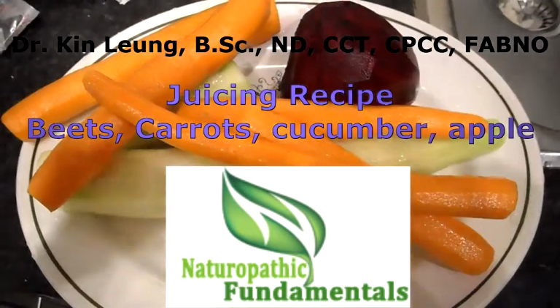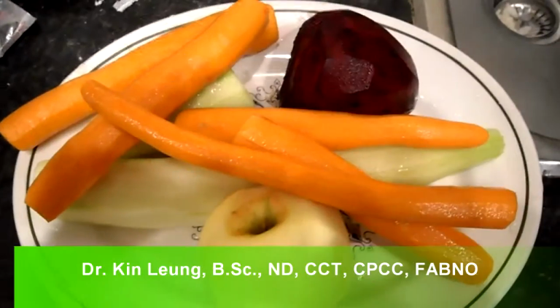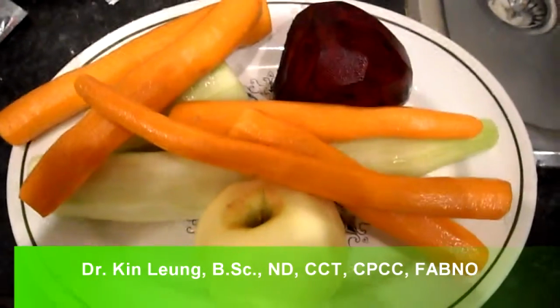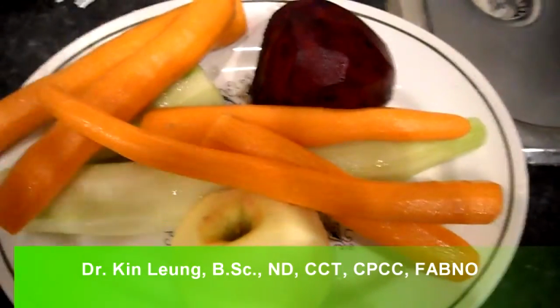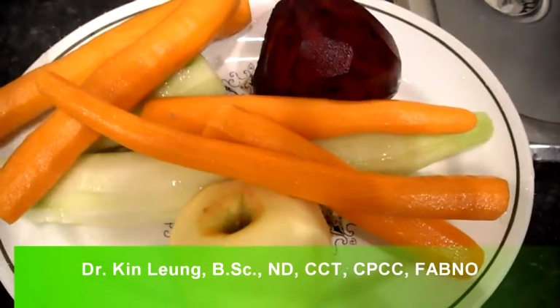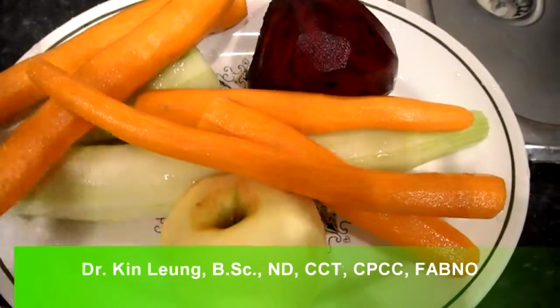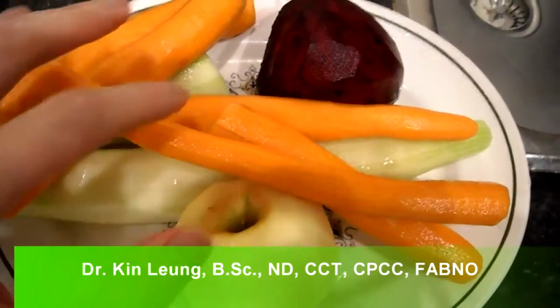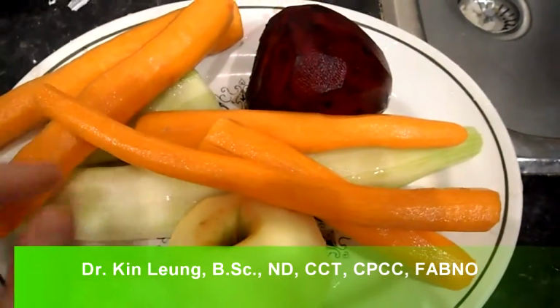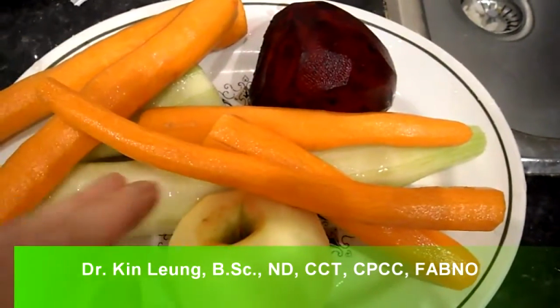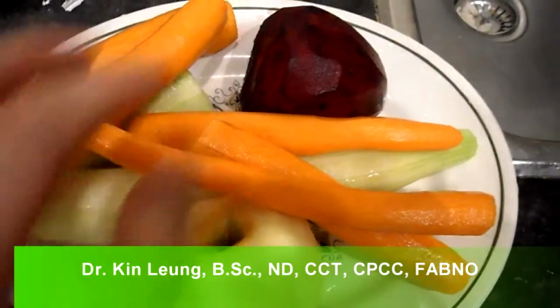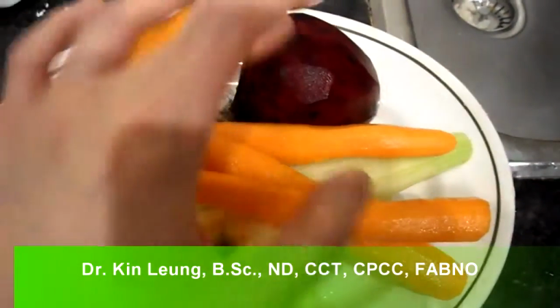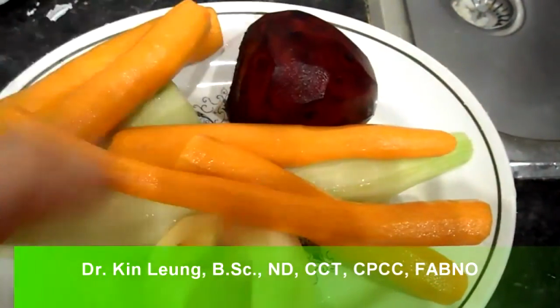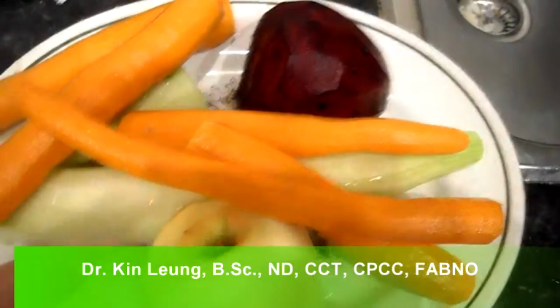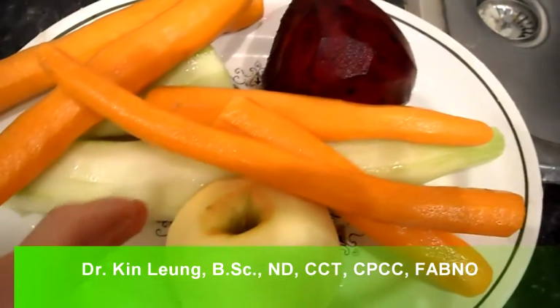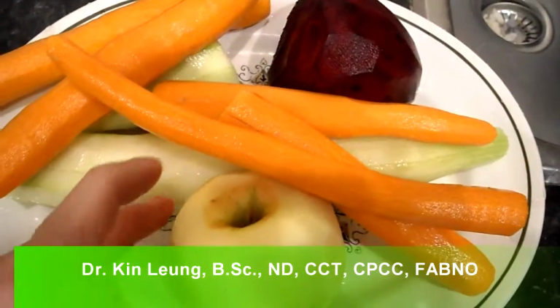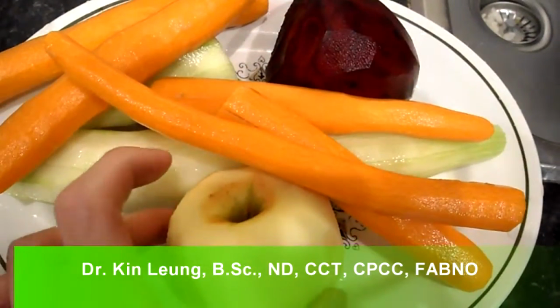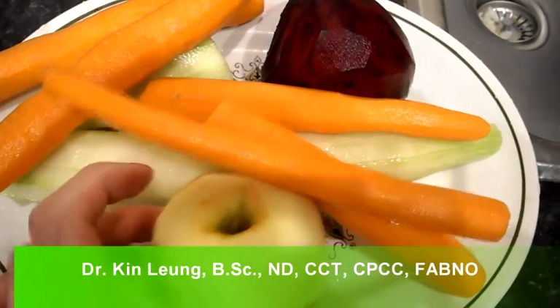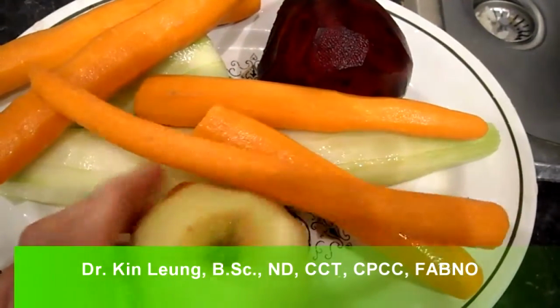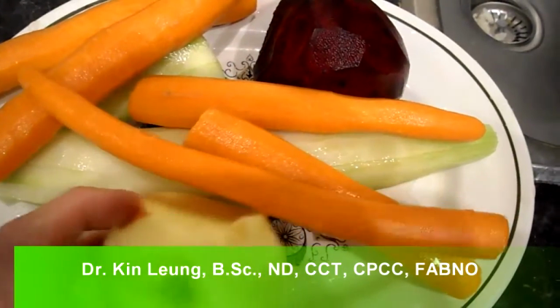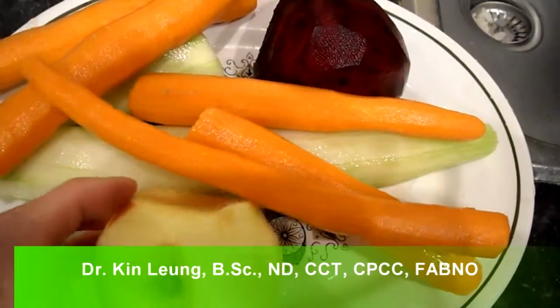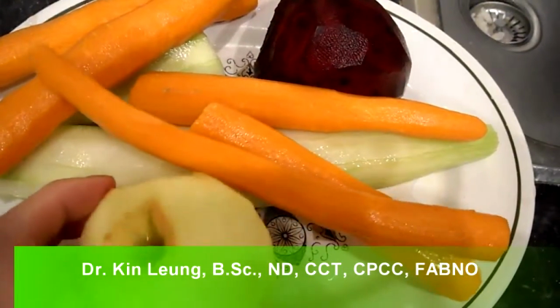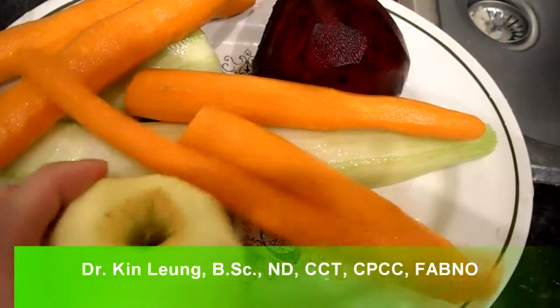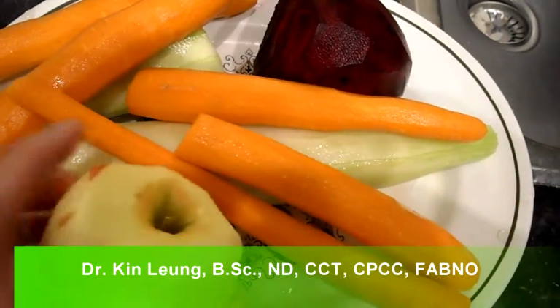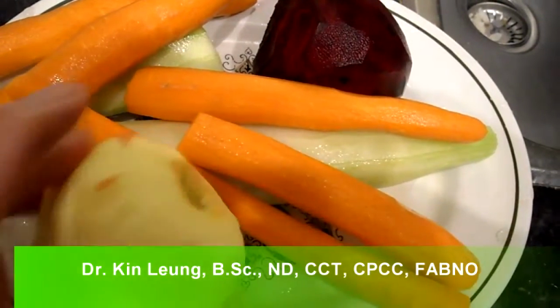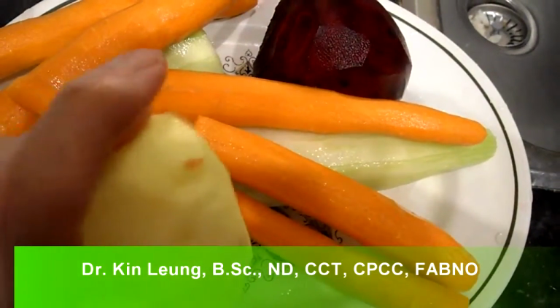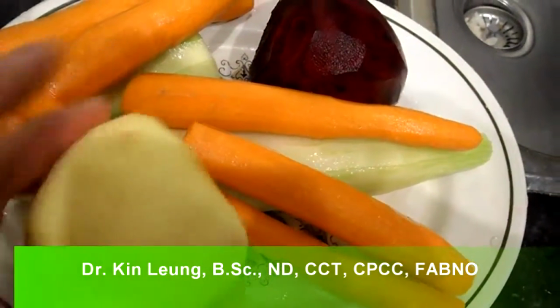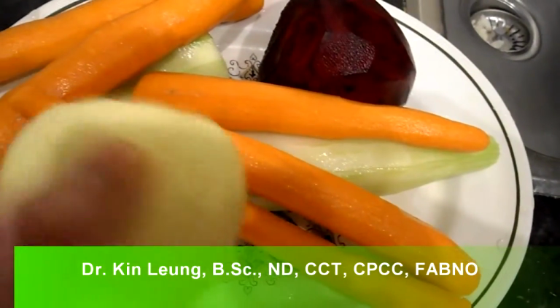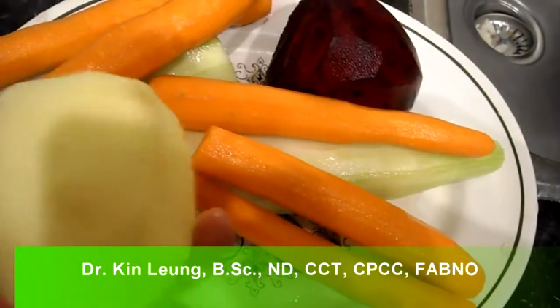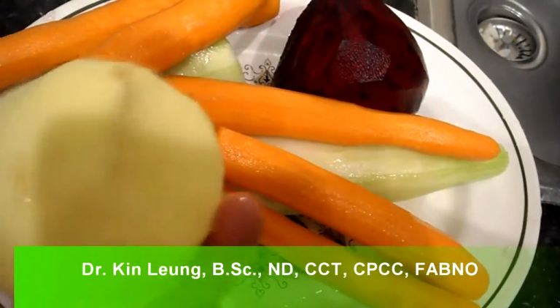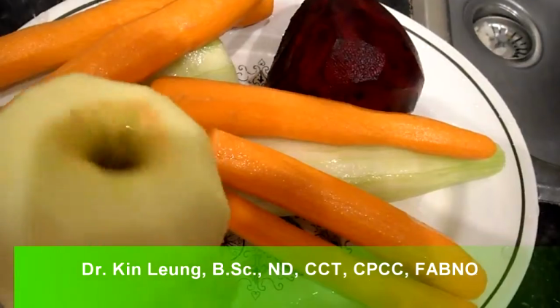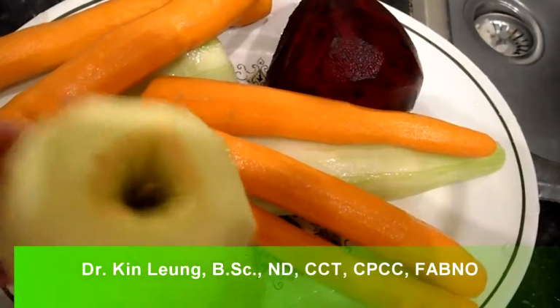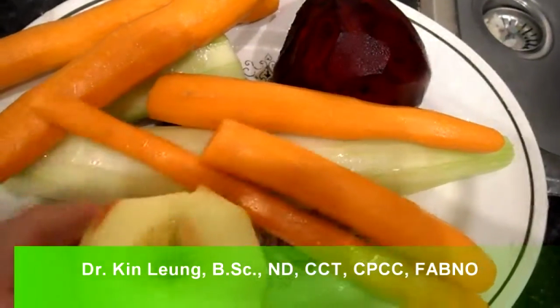Today I'm doing a juicing recipe. I've got some carrots, cucumbers, beet, and this apple that was about to go bad, so I want to use it up.